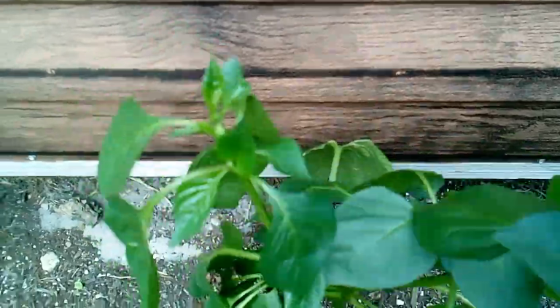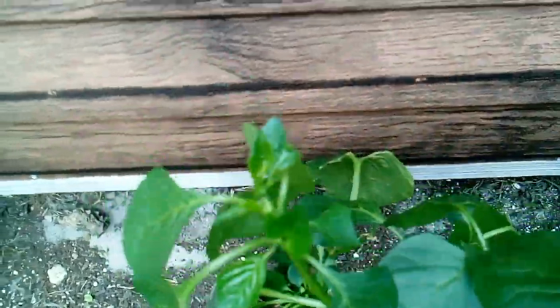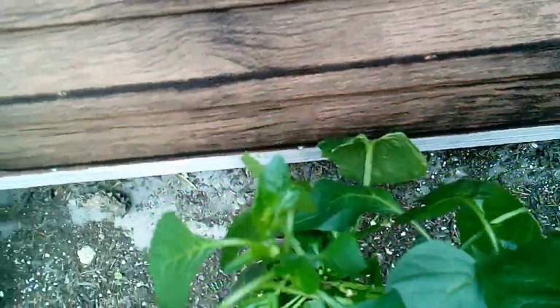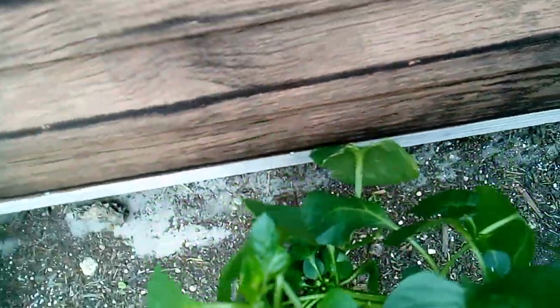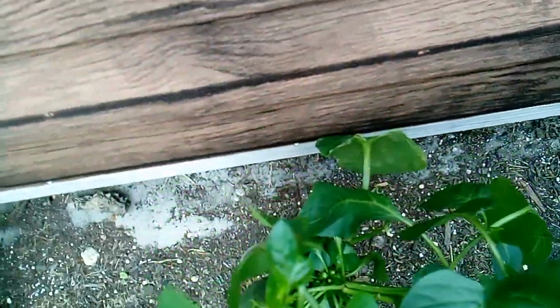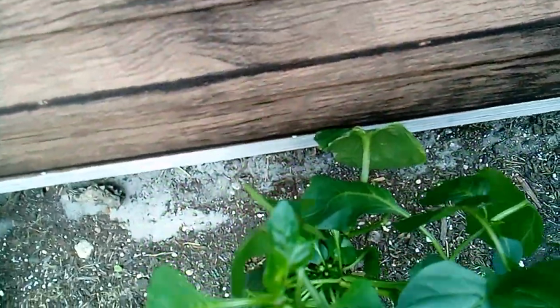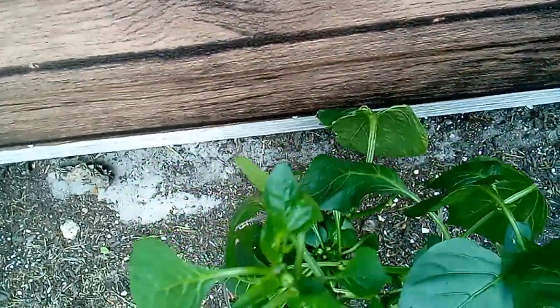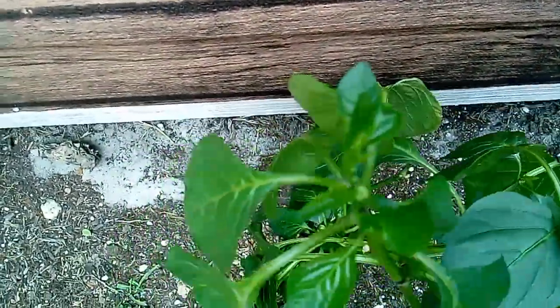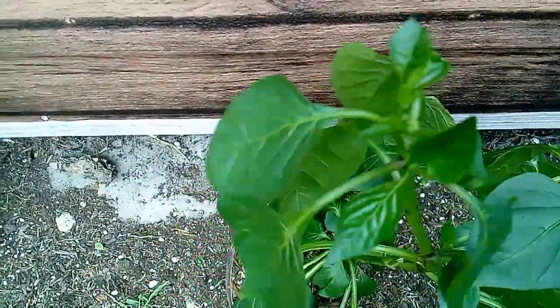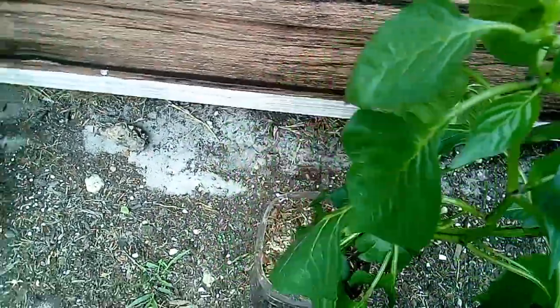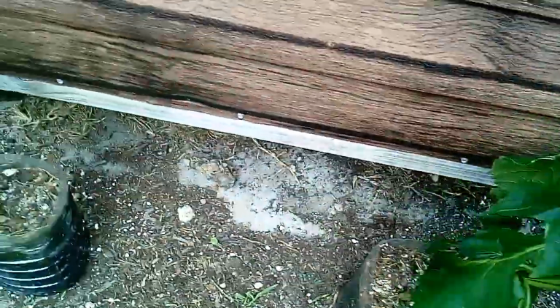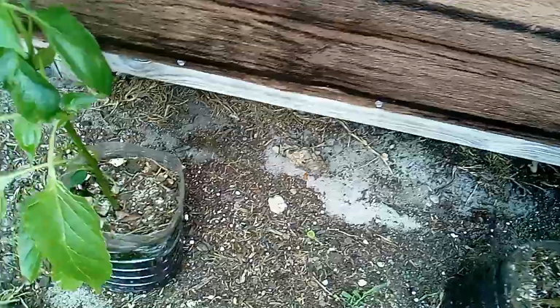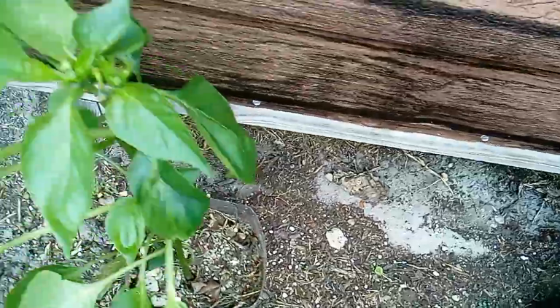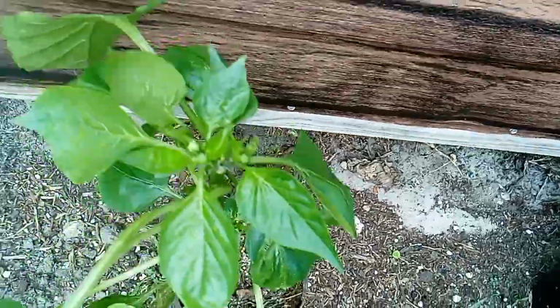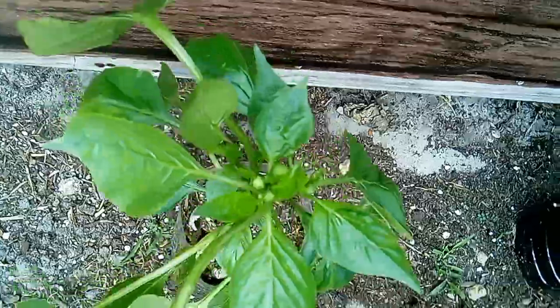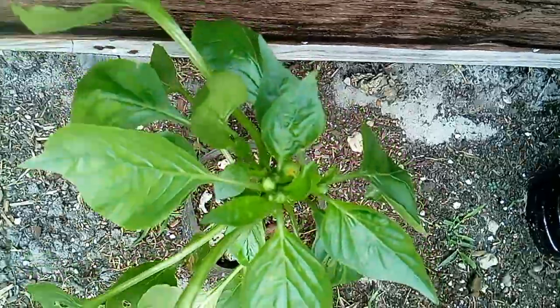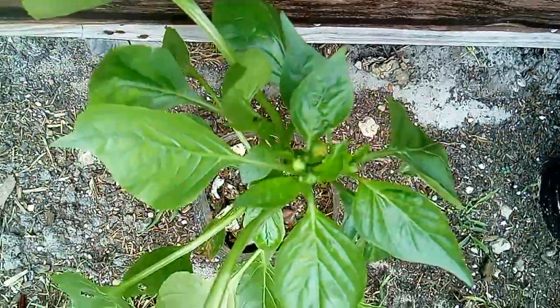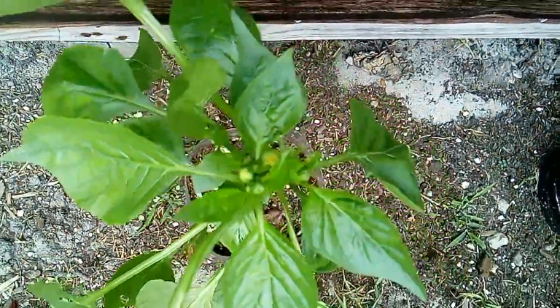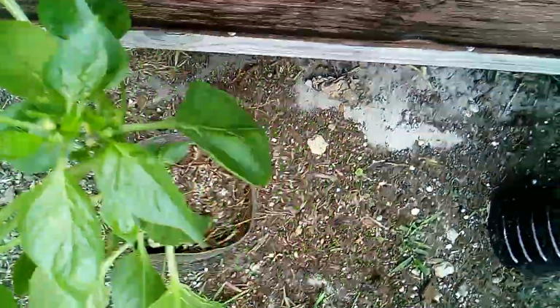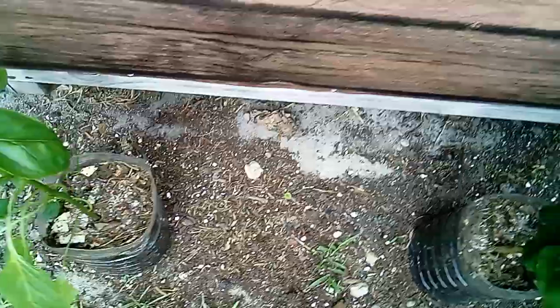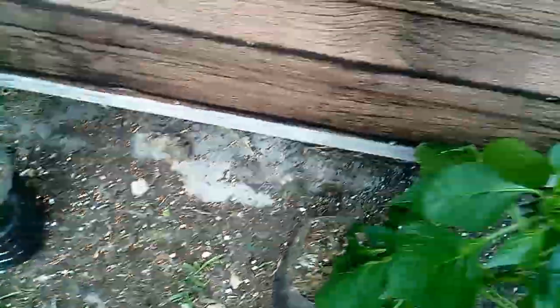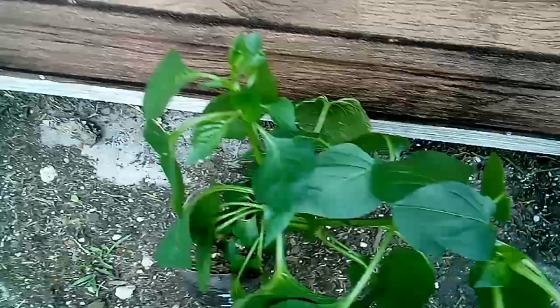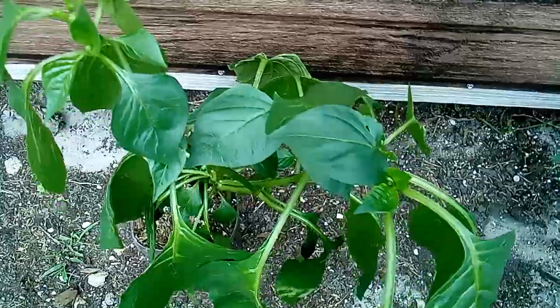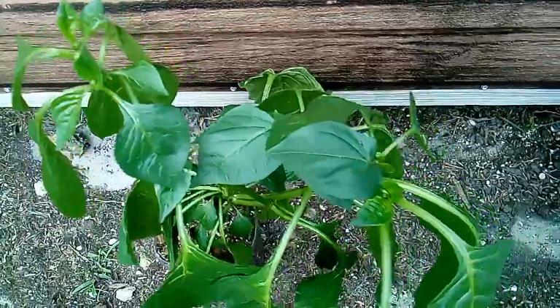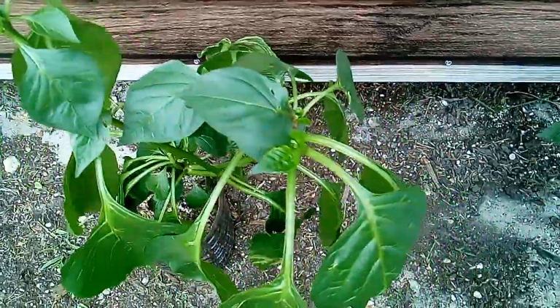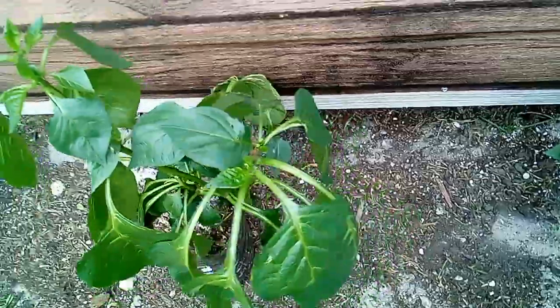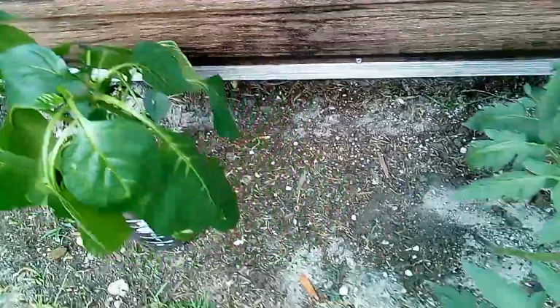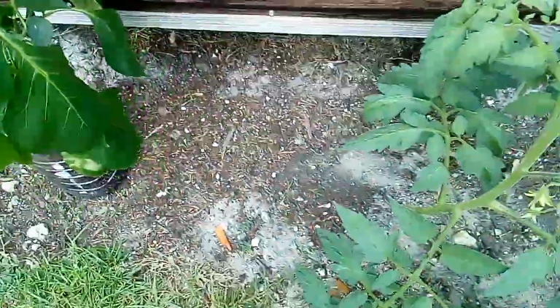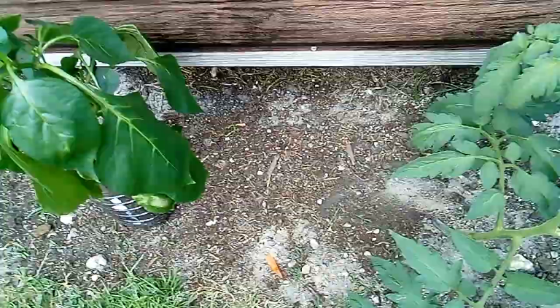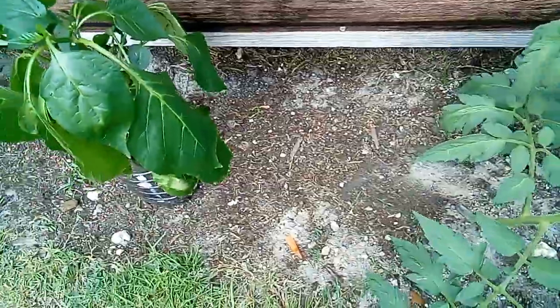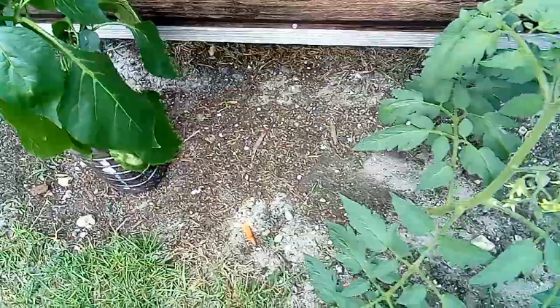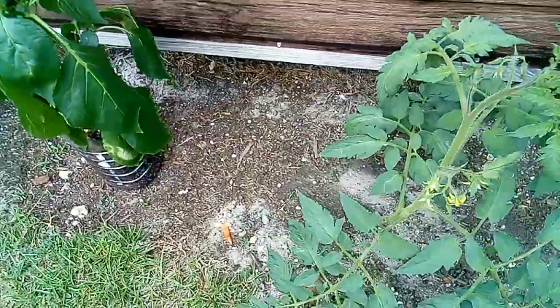They starting to put out the bell peppers that you see on the top. They starting to flower. These are the bell pepper plants, y'all. They looking very nice.